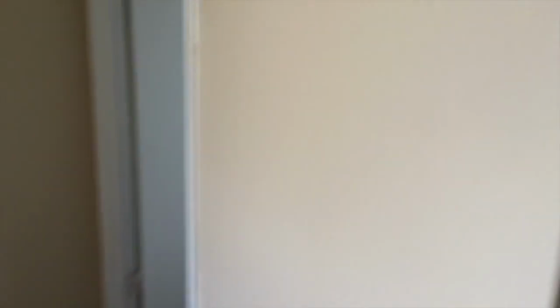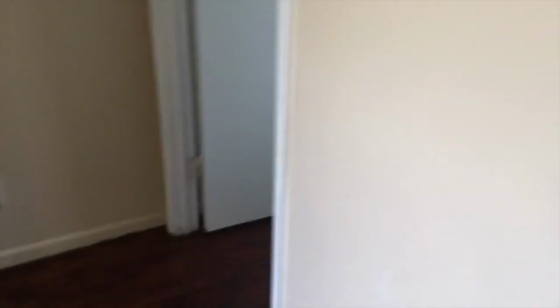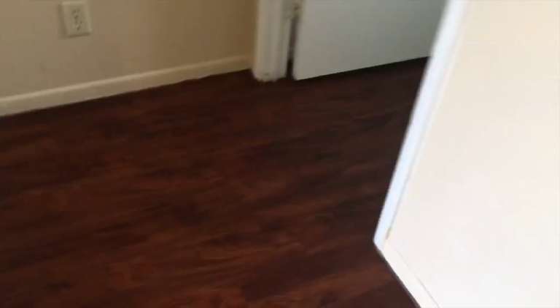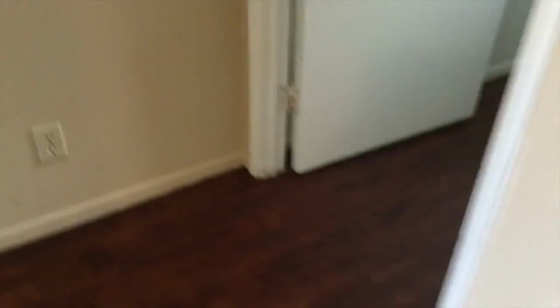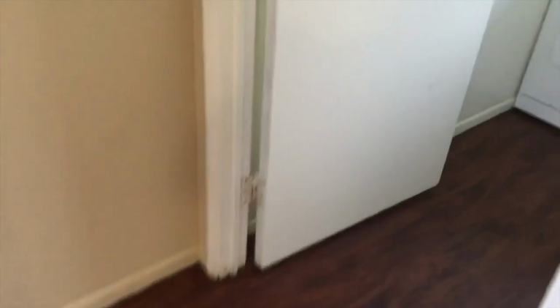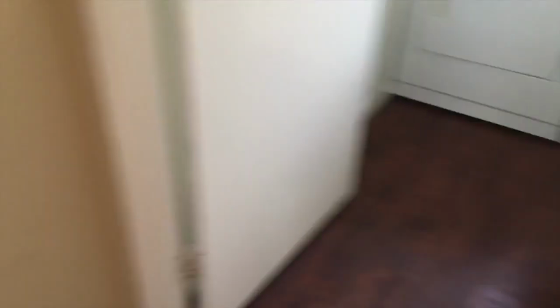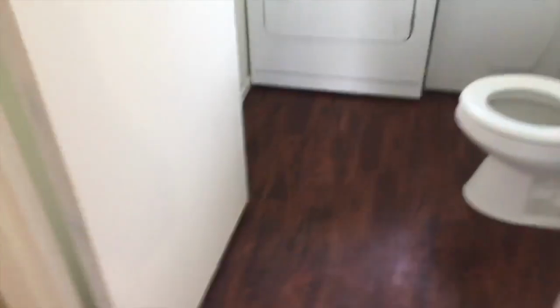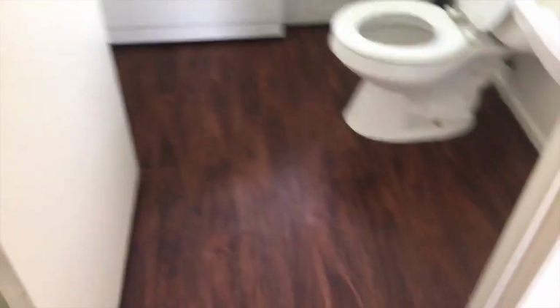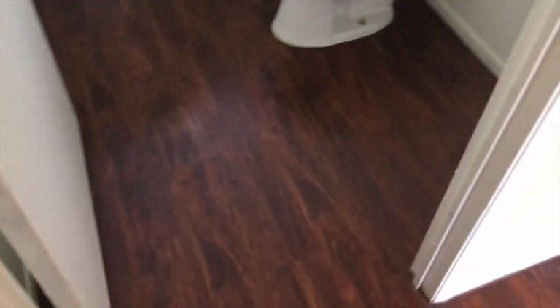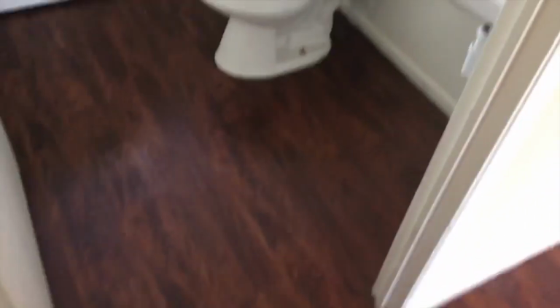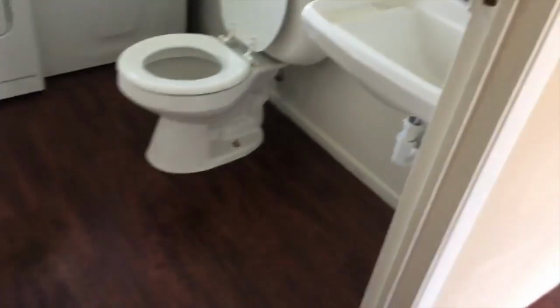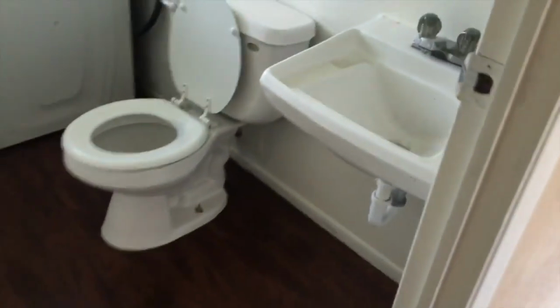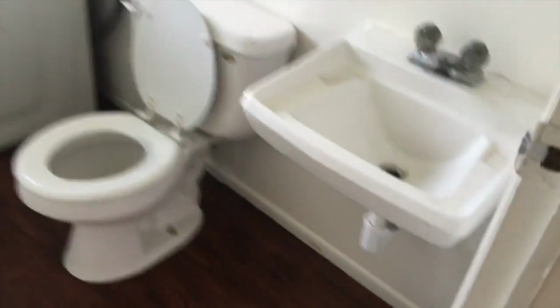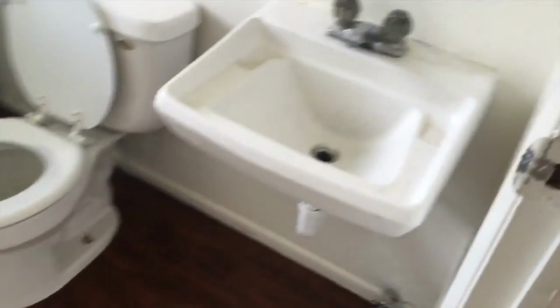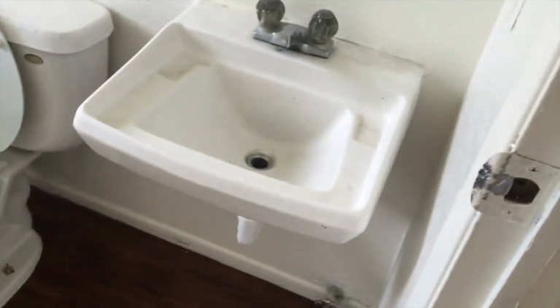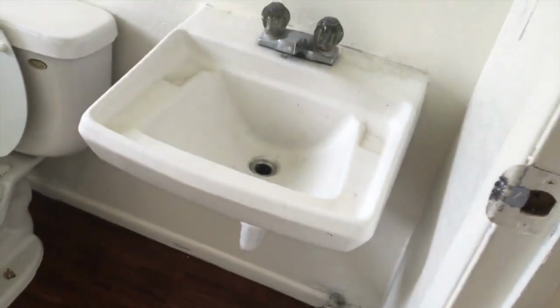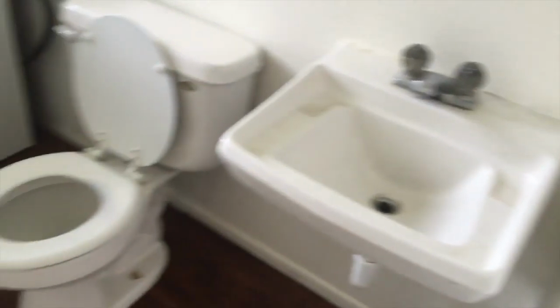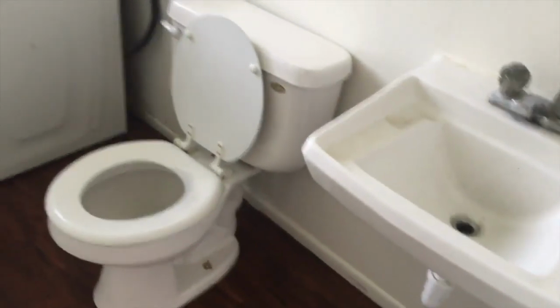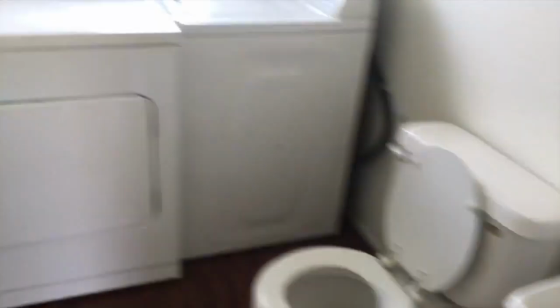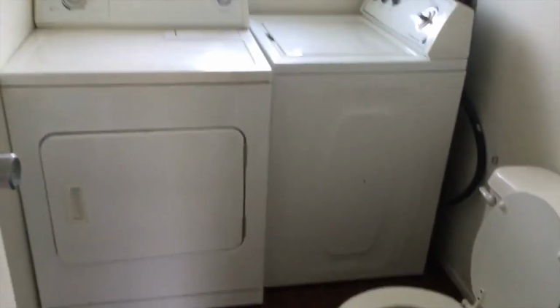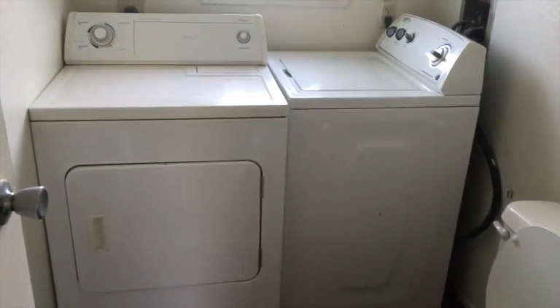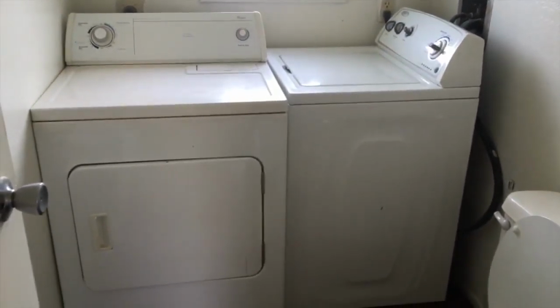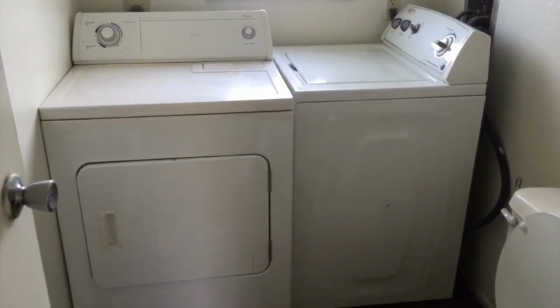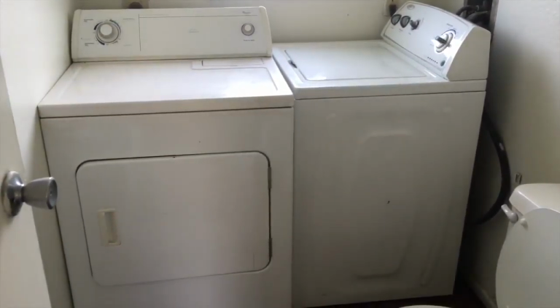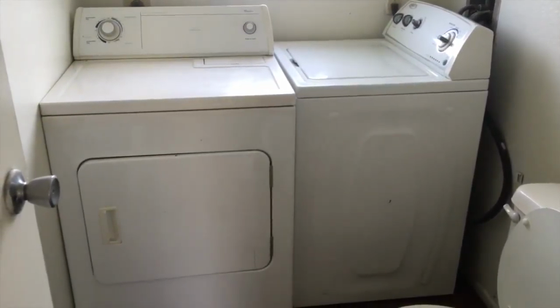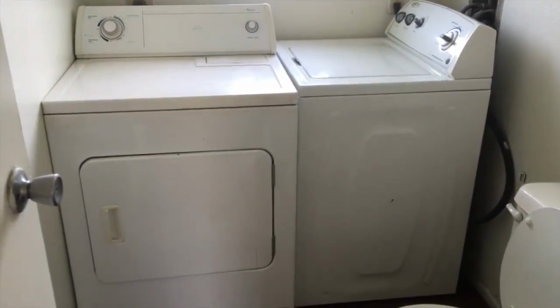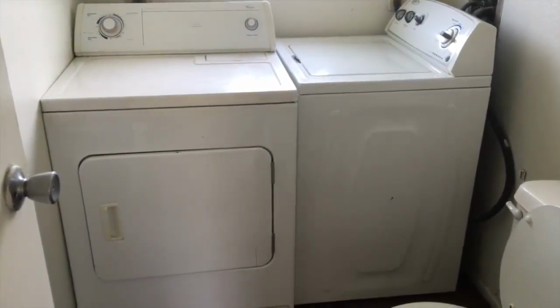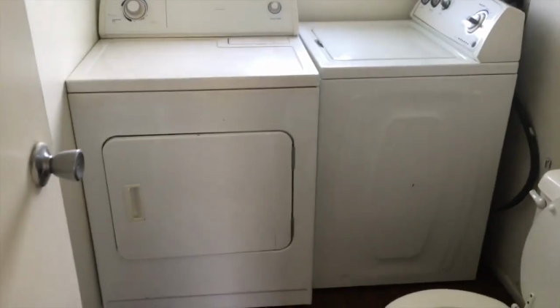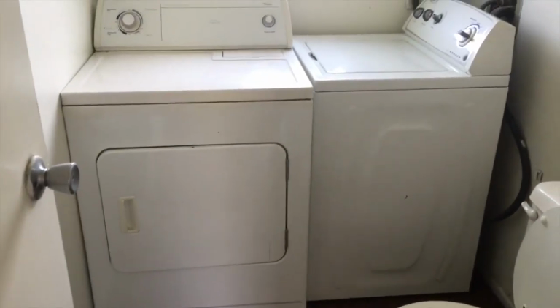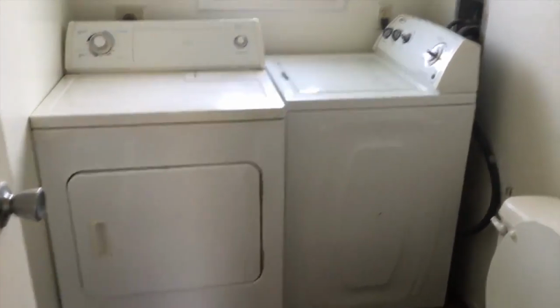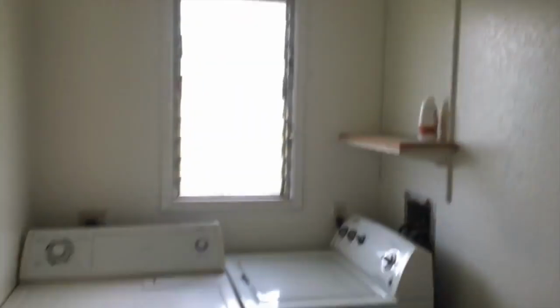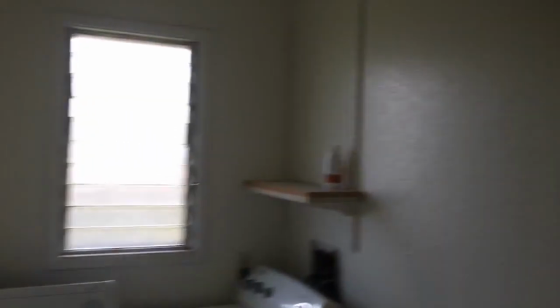And then down here you have a half bath. Same flooring, sink, toilet, and a full-size washer/dryer. Jalousie window.